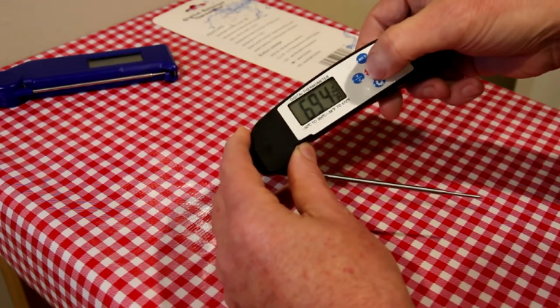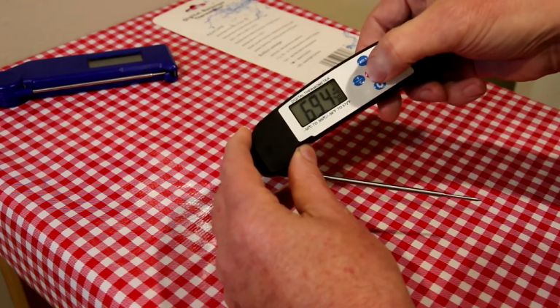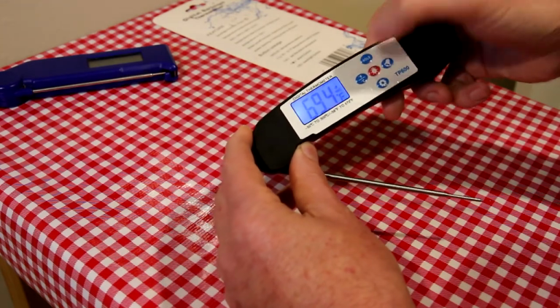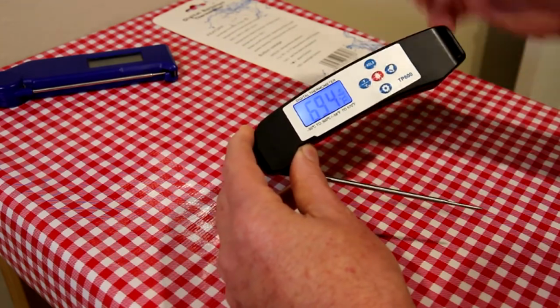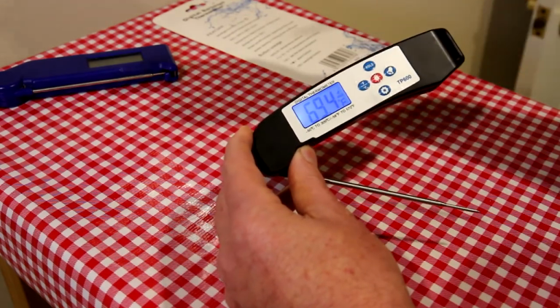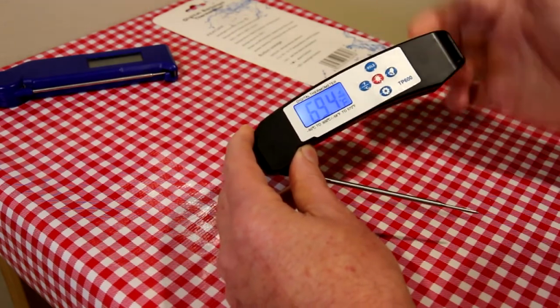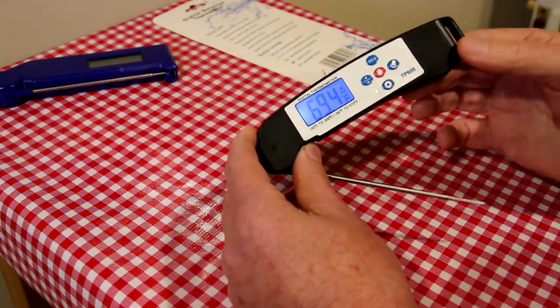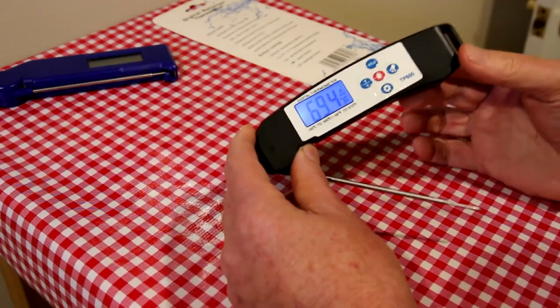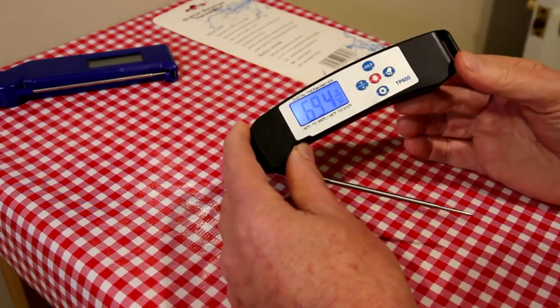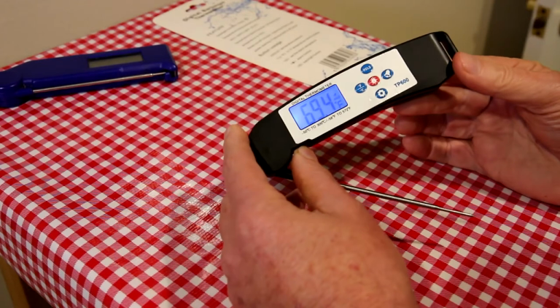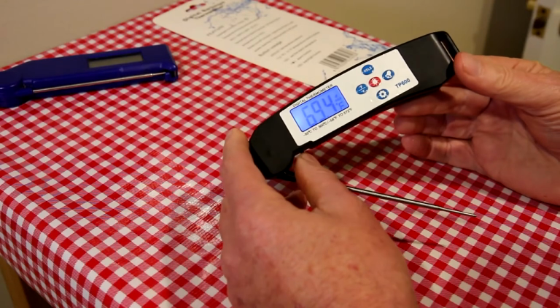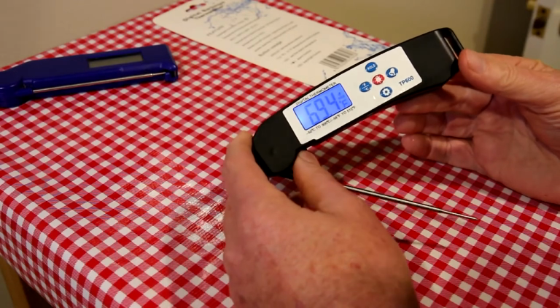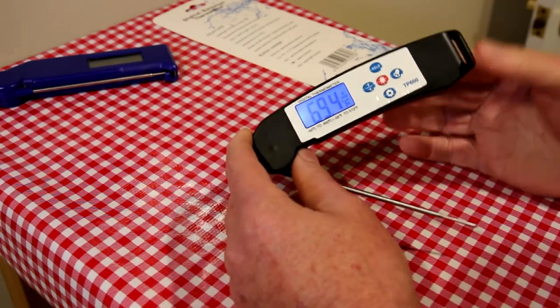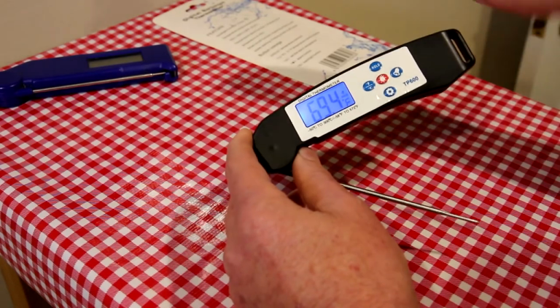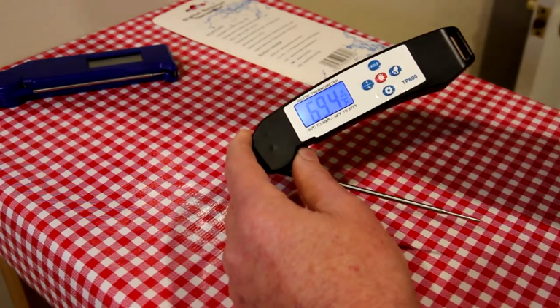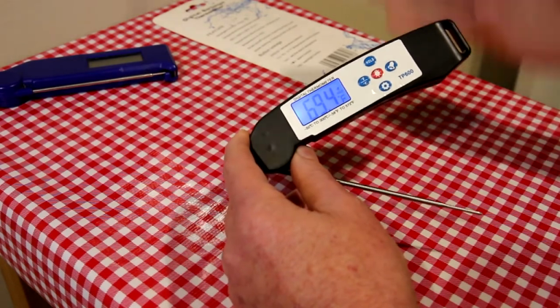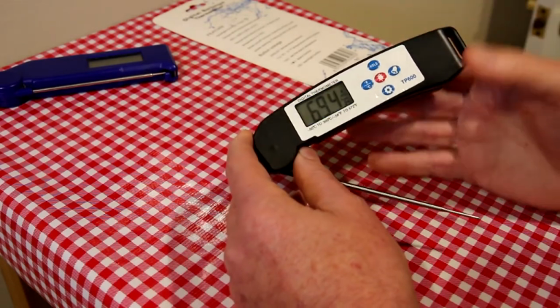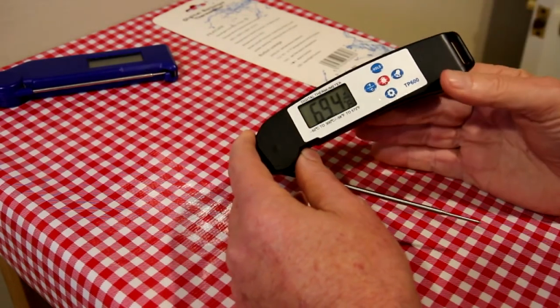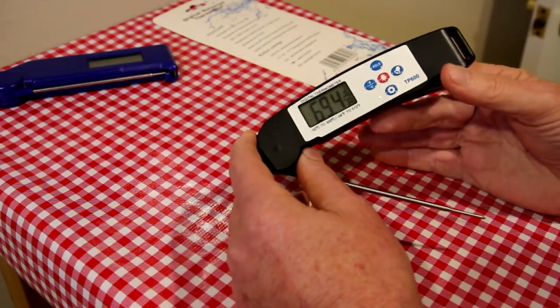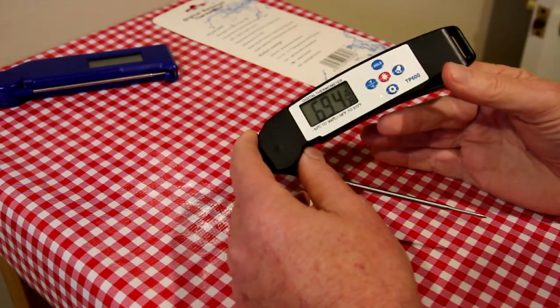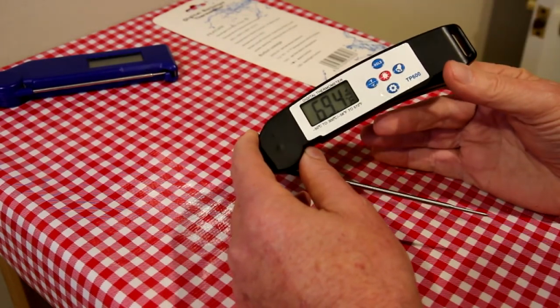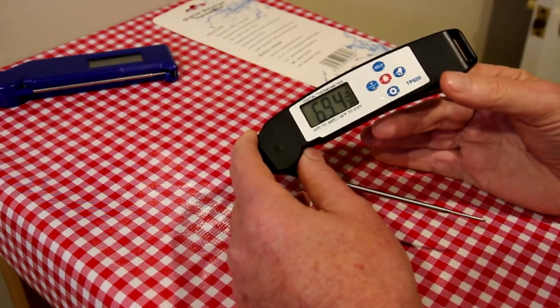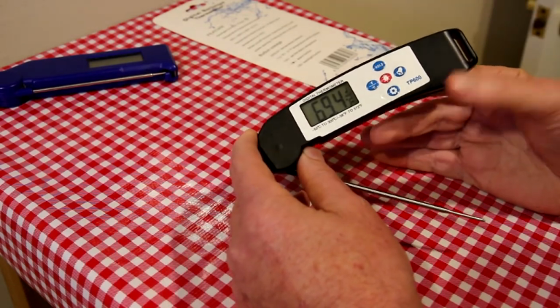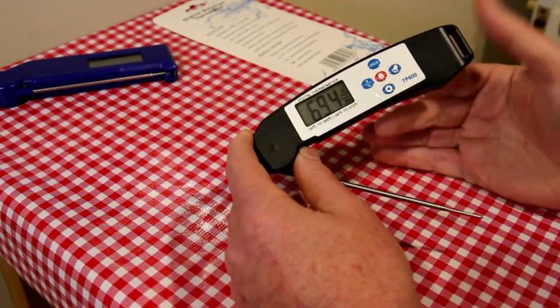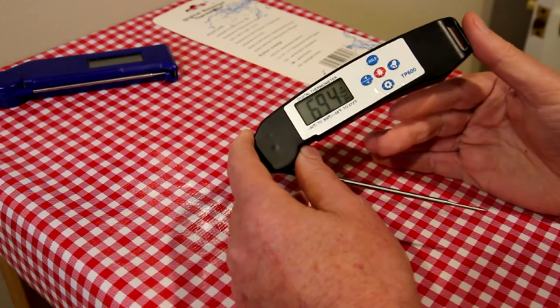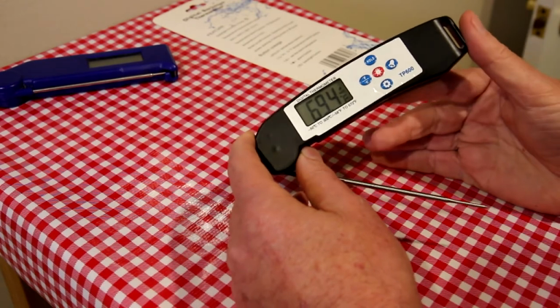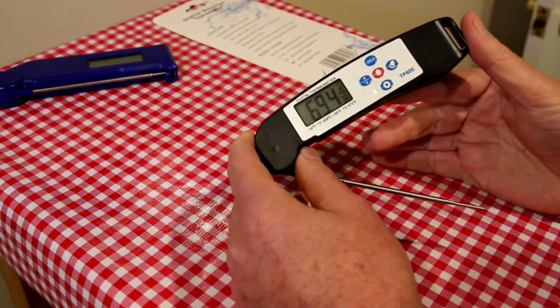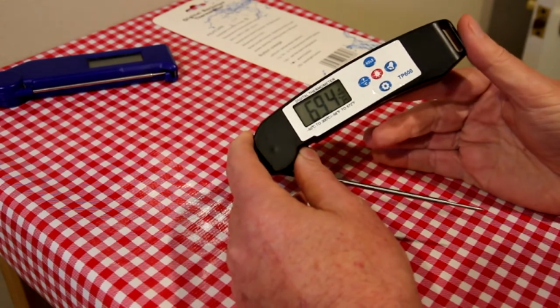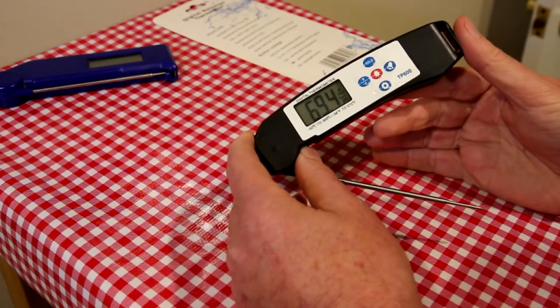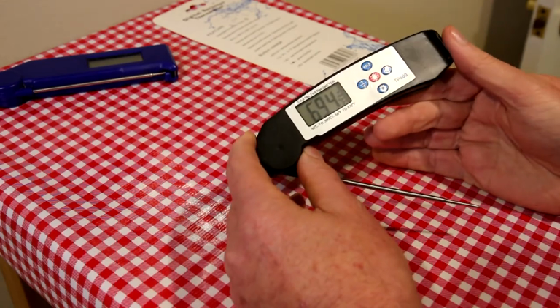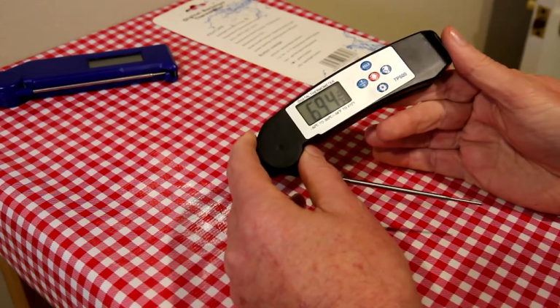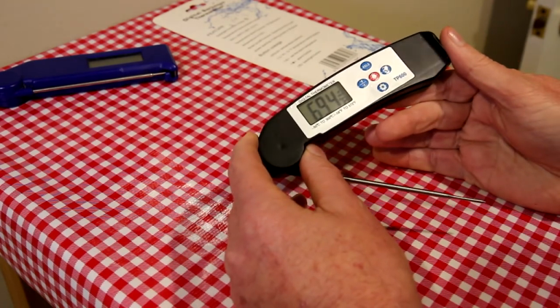It also has this backlight button right here, which is nice — that other one doesn't have that. So if you were, say, grilling something in the evening and it gets dark, that's a really nice feature to have.